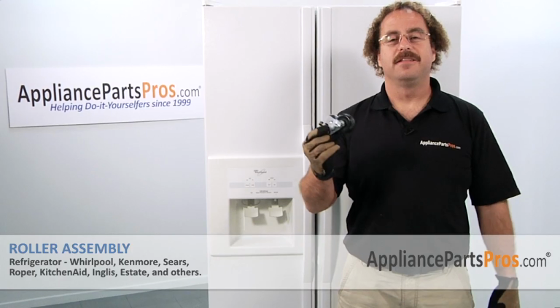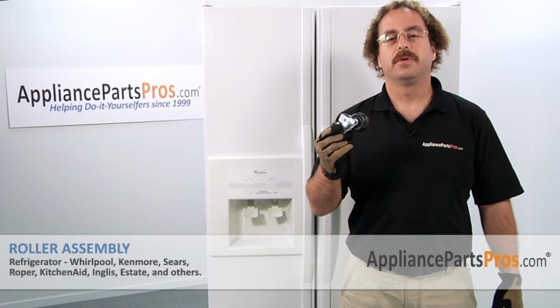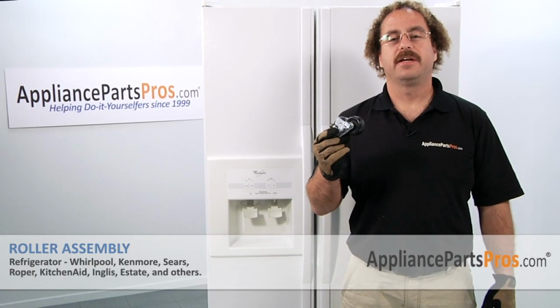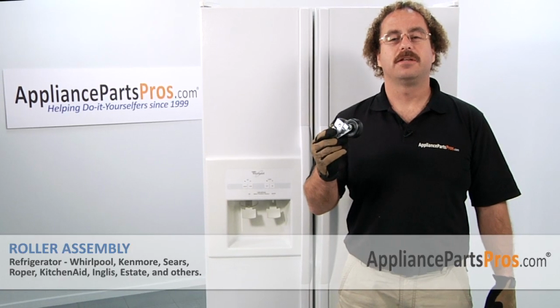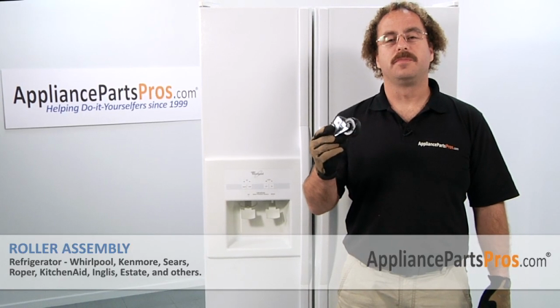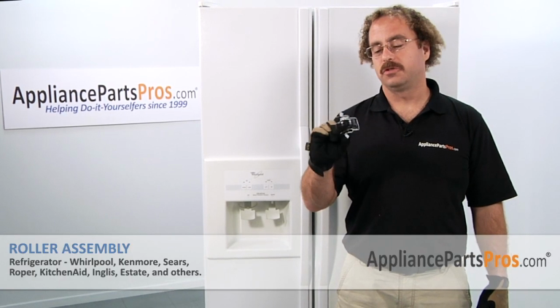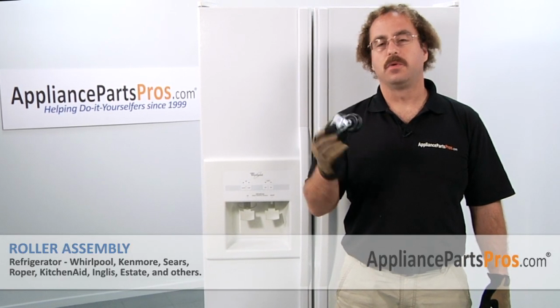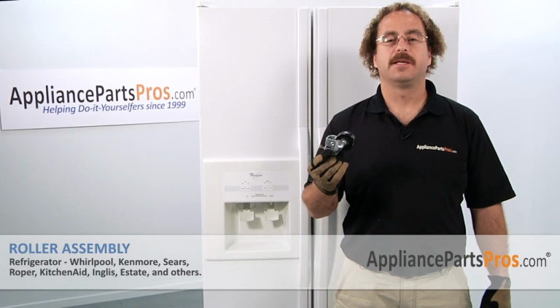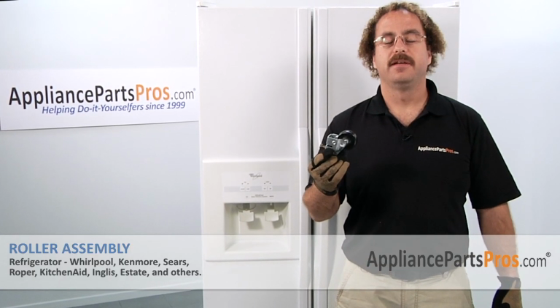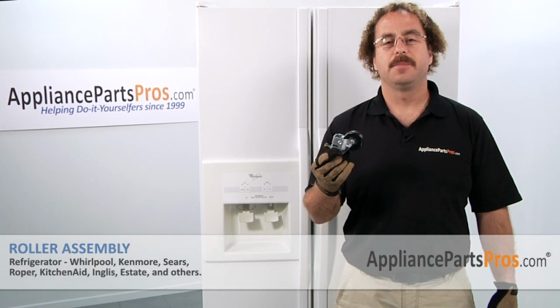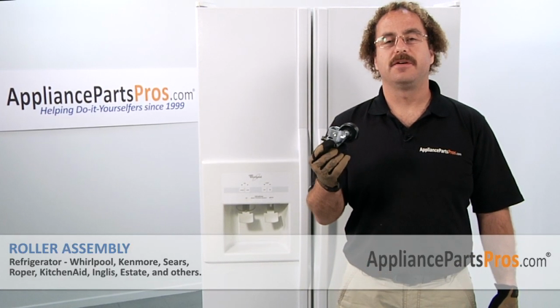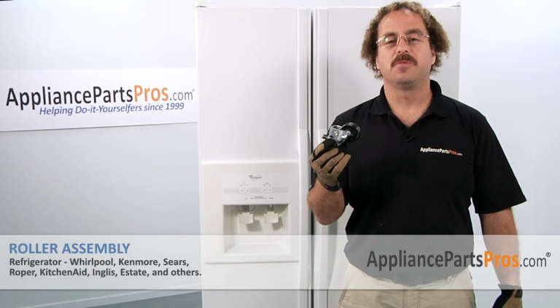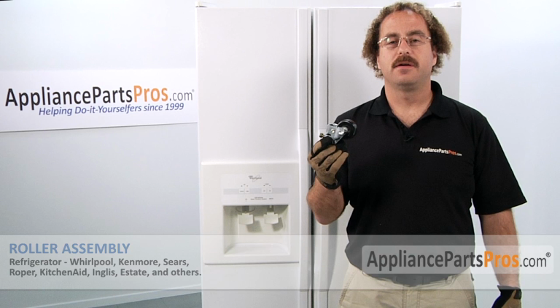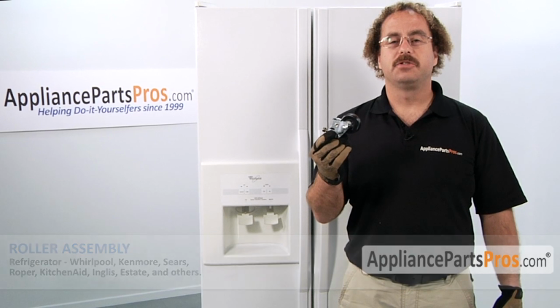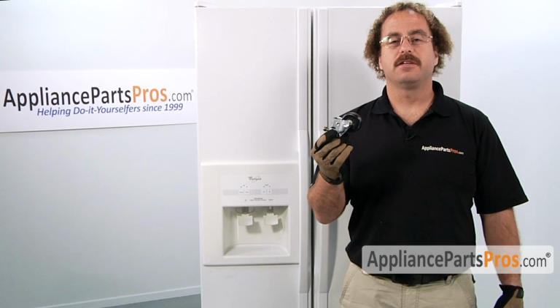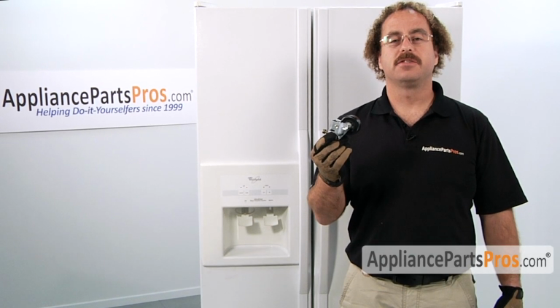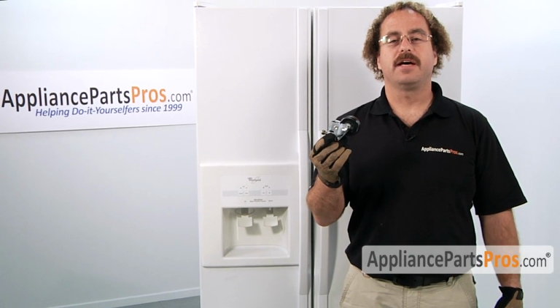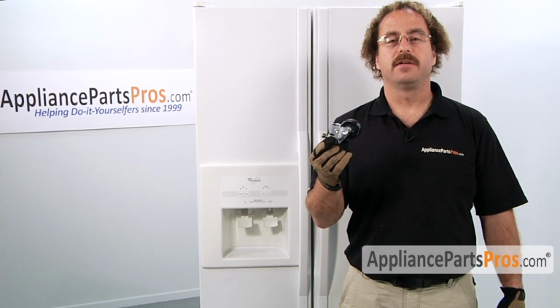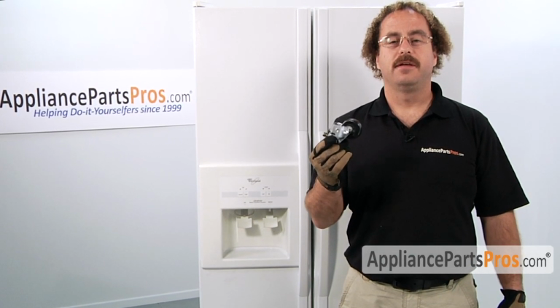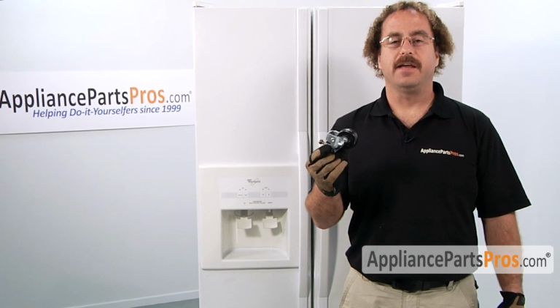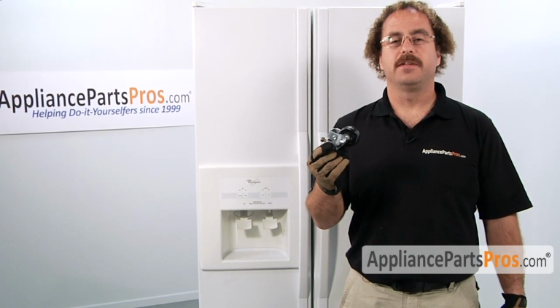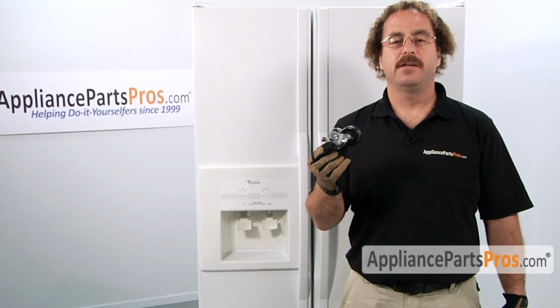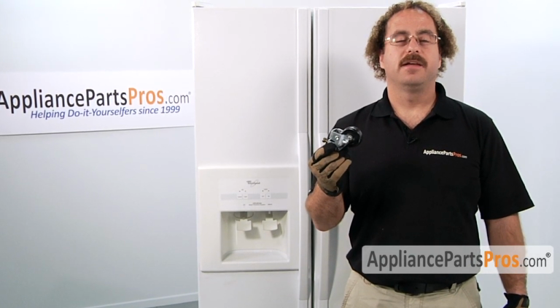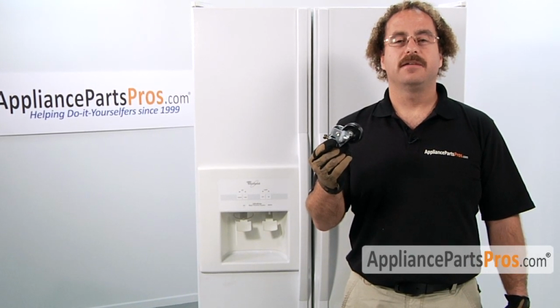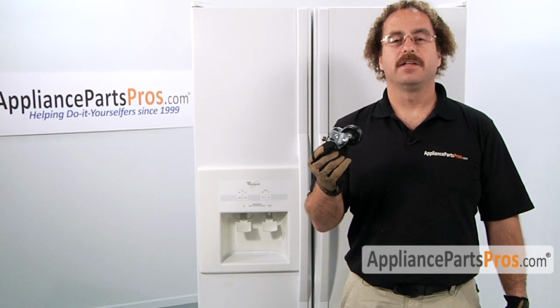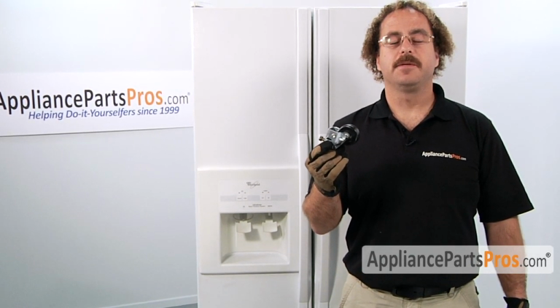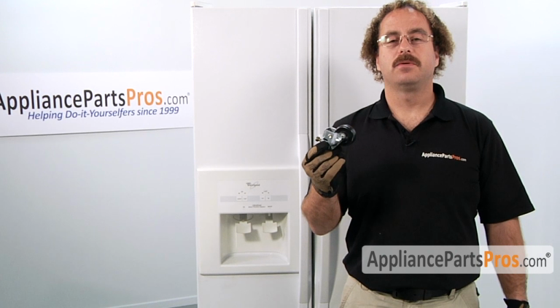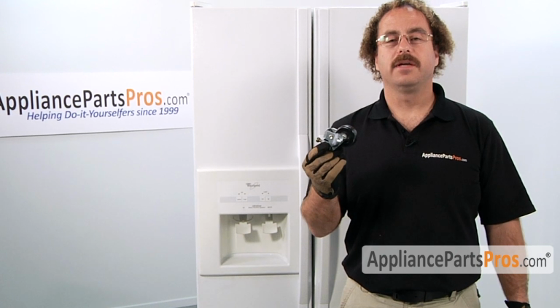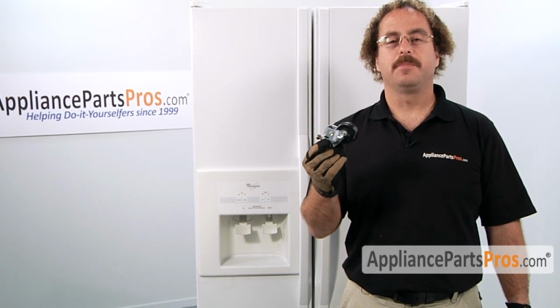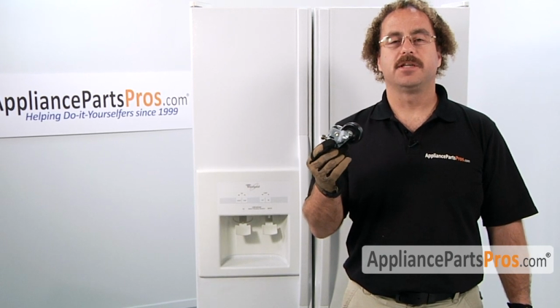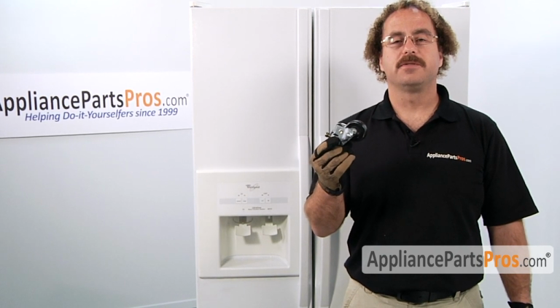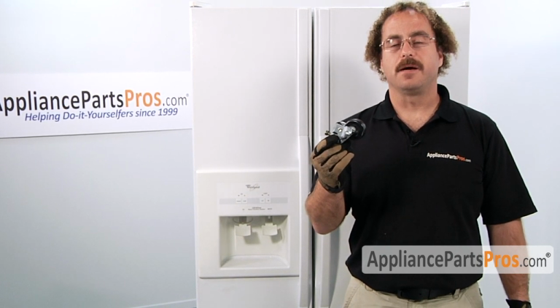In this video, we're going to show you how to change out the Whirlpool refrigerator roller assembly. It's going to be a very easy repair and it will only take a few minutes to show you how to do it. If you already have one of these, great. If not, you can click on the link below or get it at AppliancePartsPros.com.